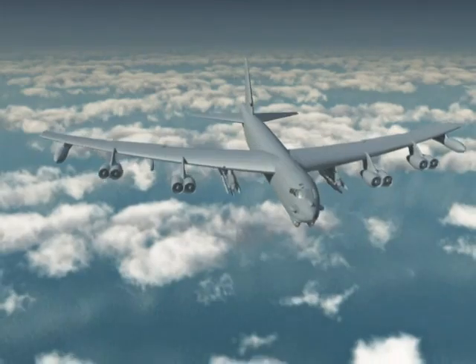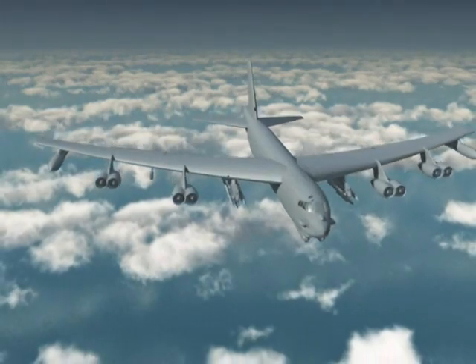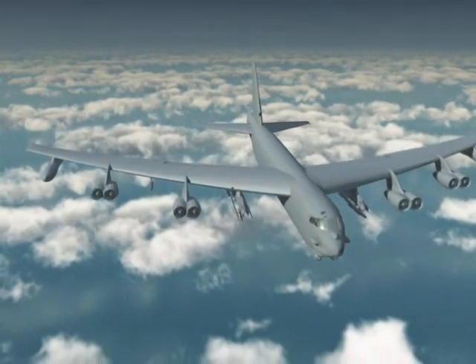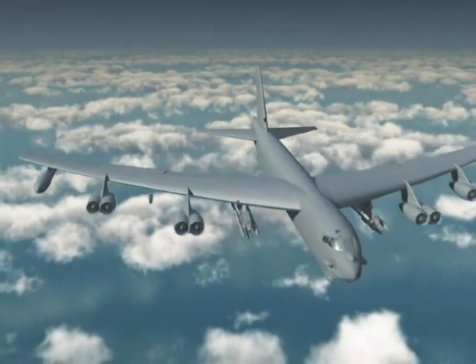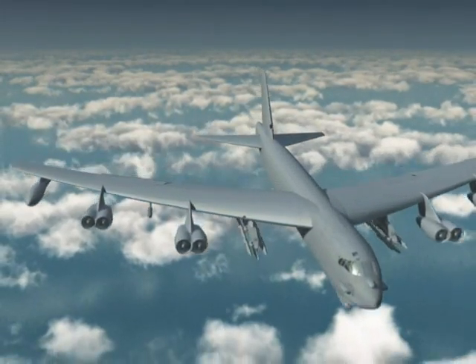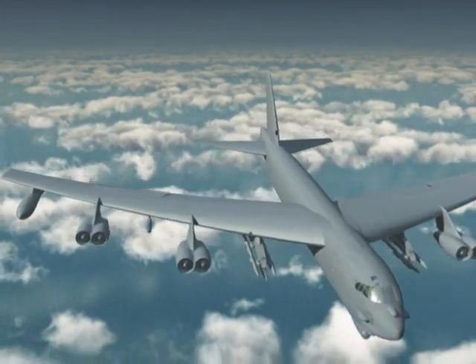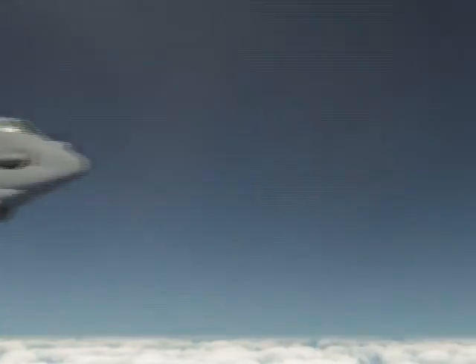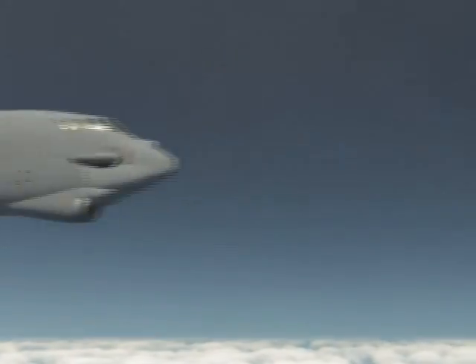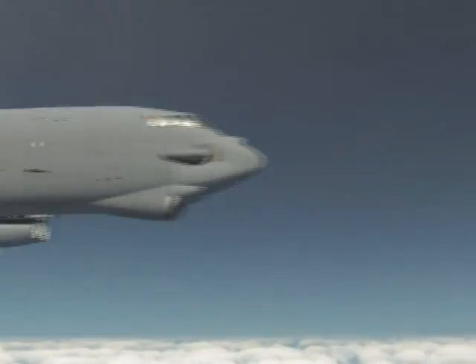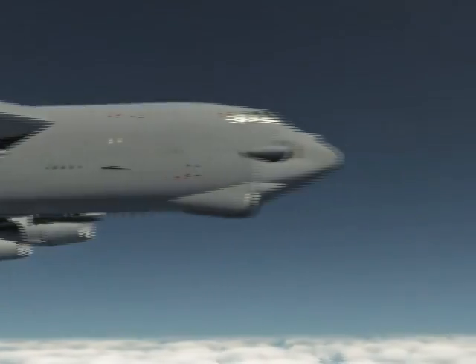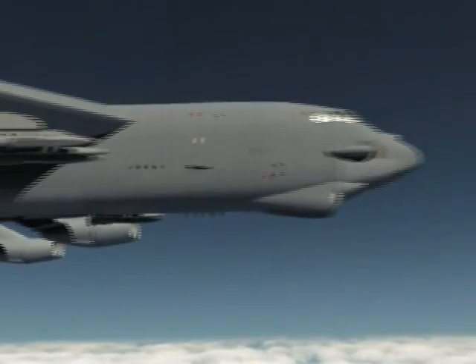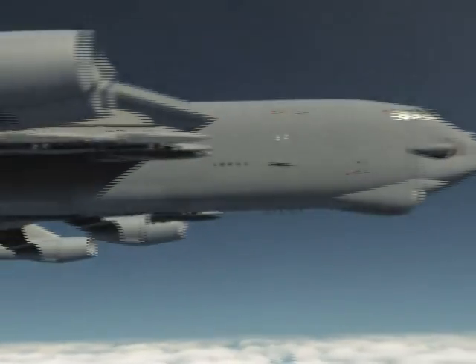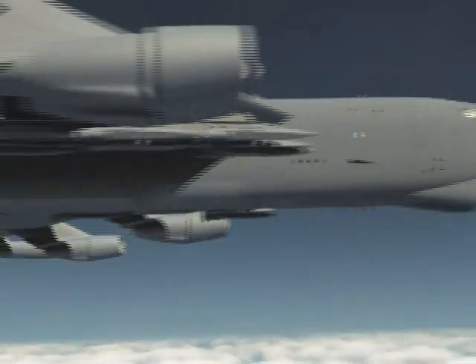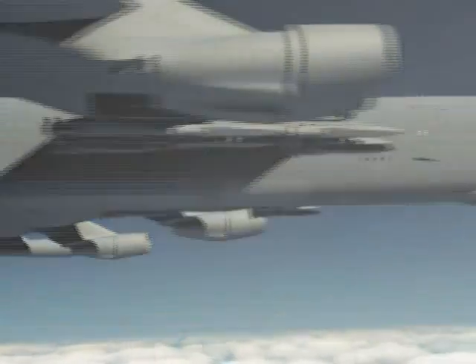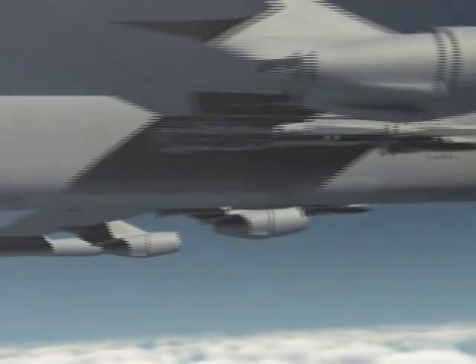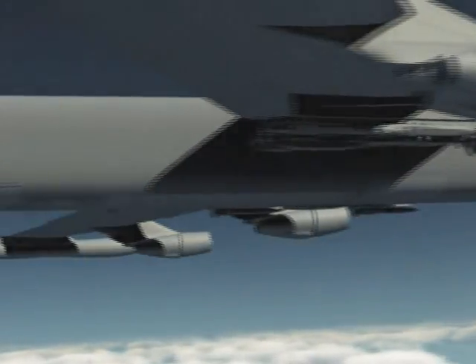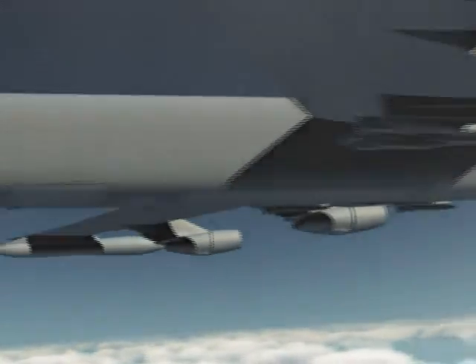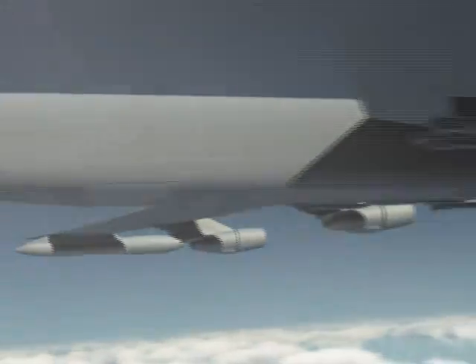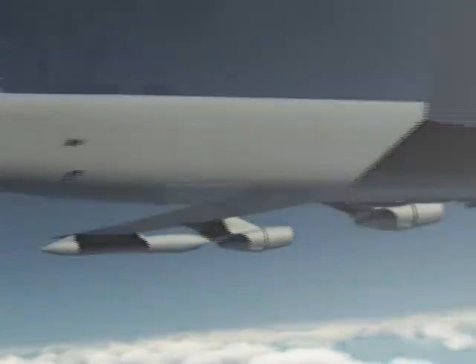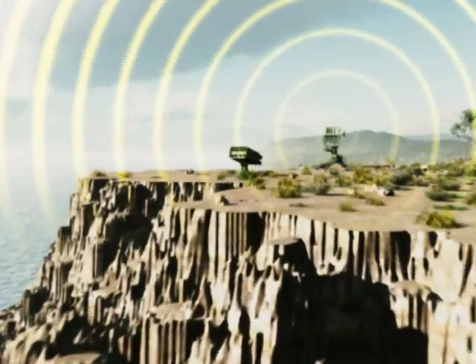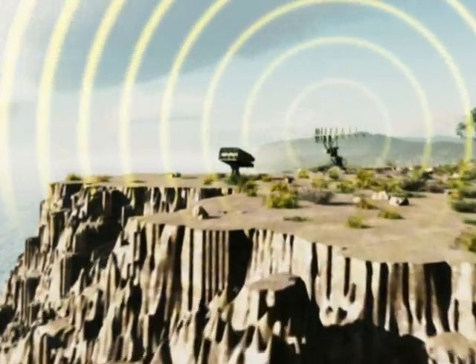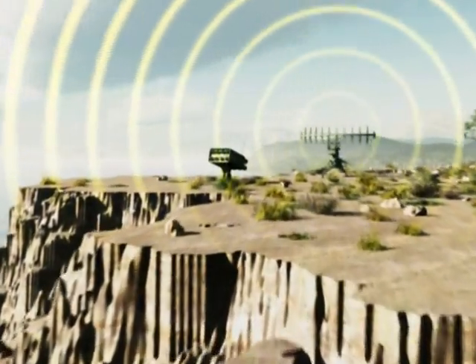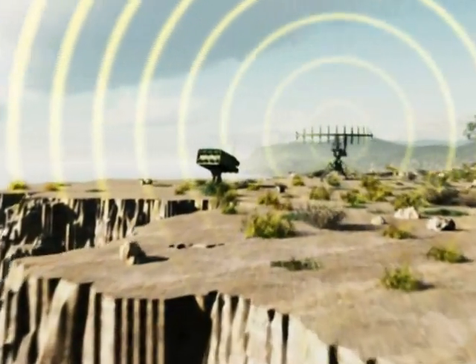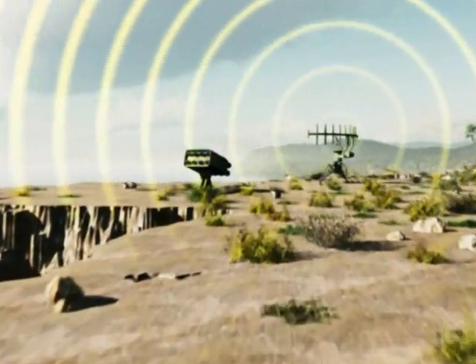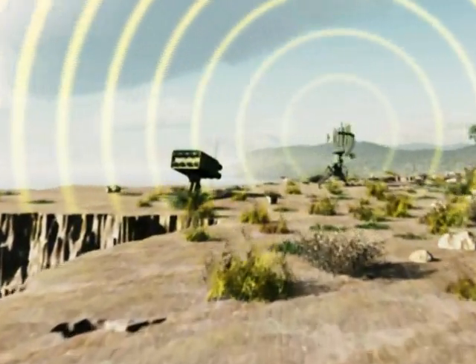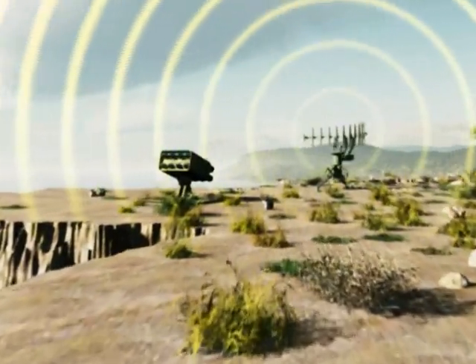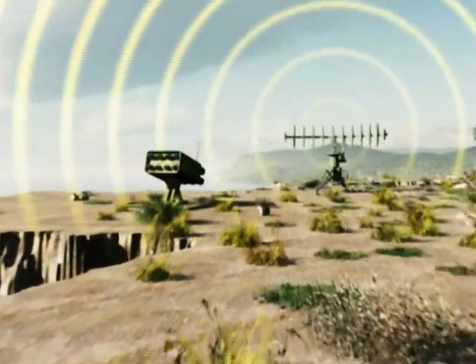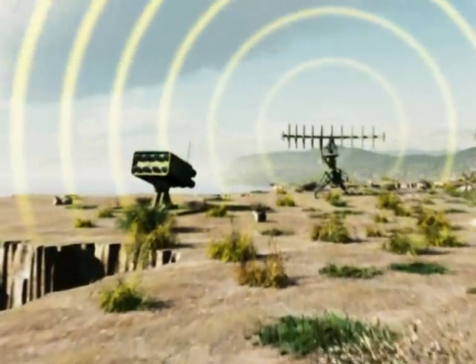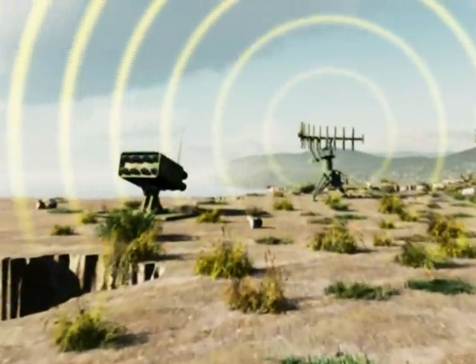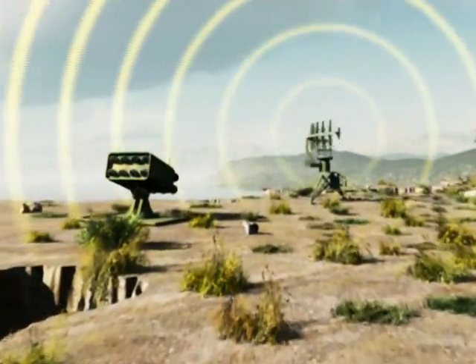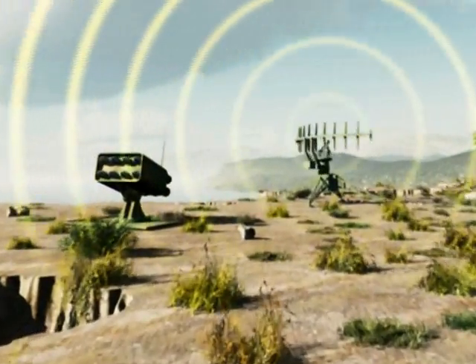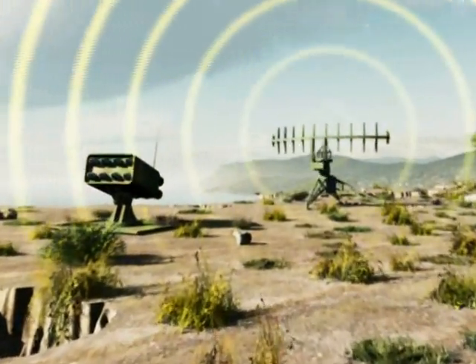When it reaches its destination, the B-52 launches a joint air-to-surface standoff missile, and a long-range surface-to-air missile system is destroyed.